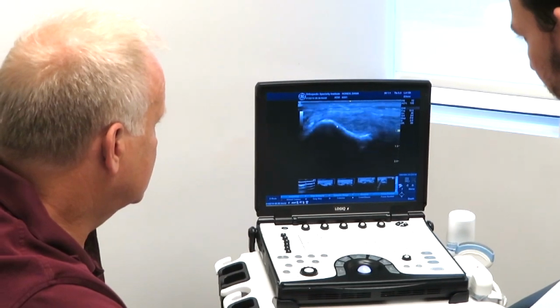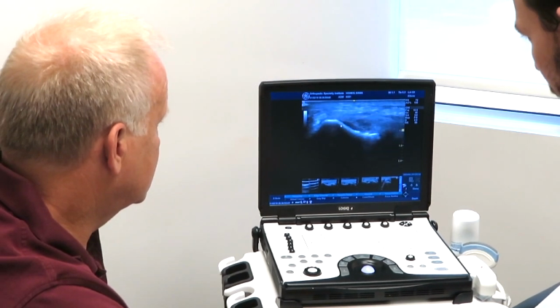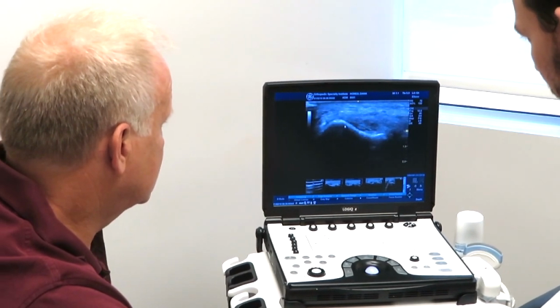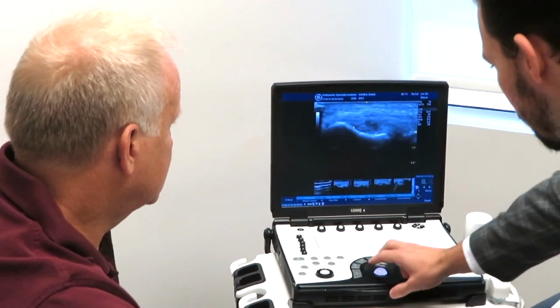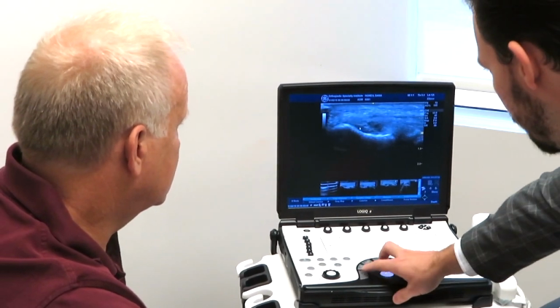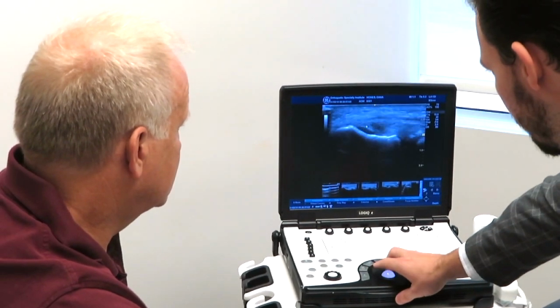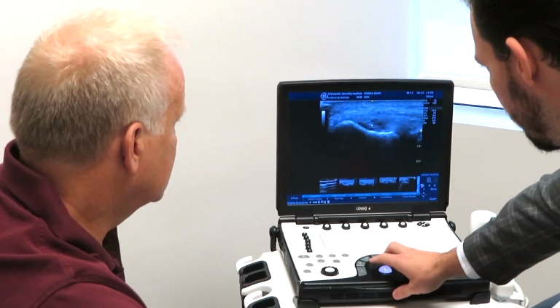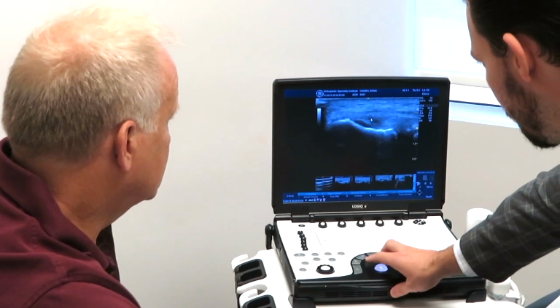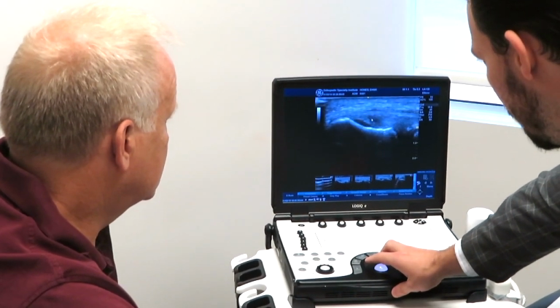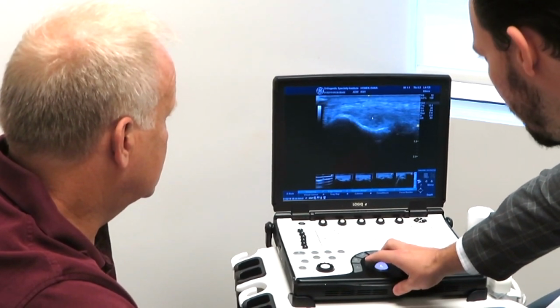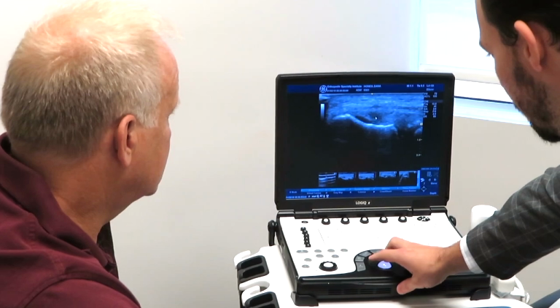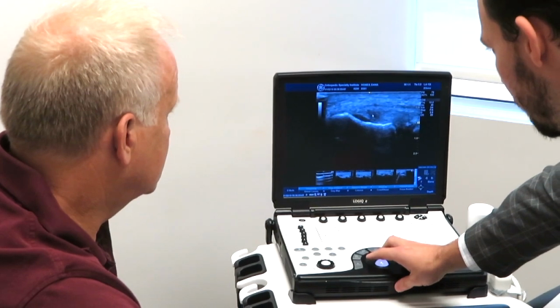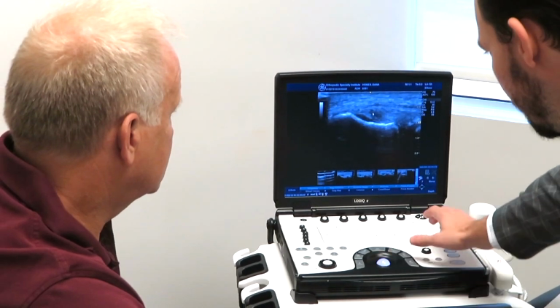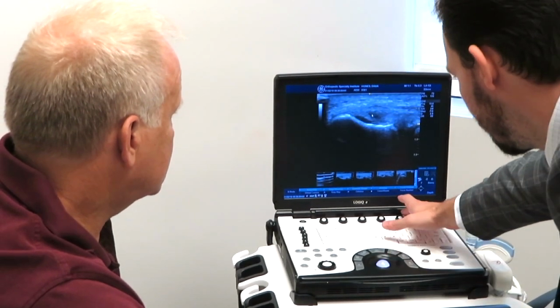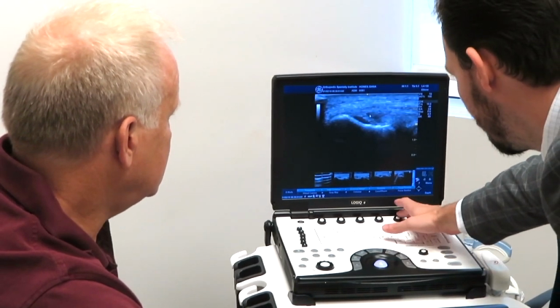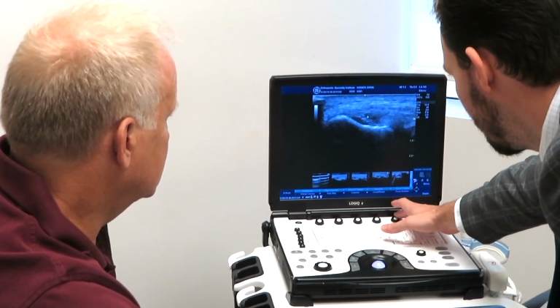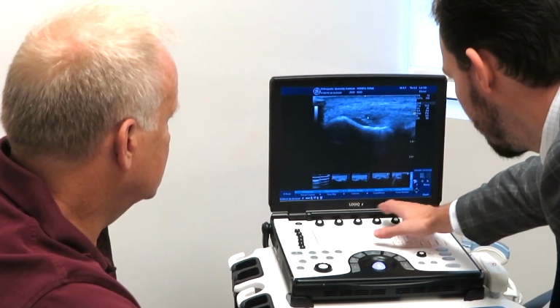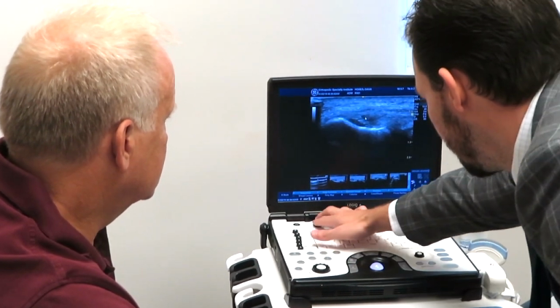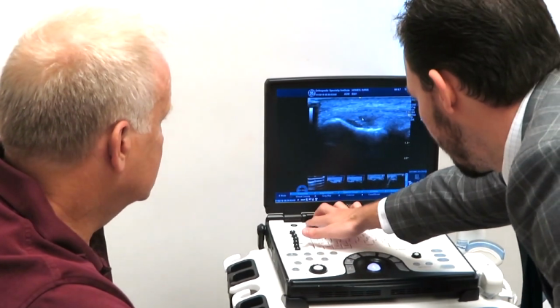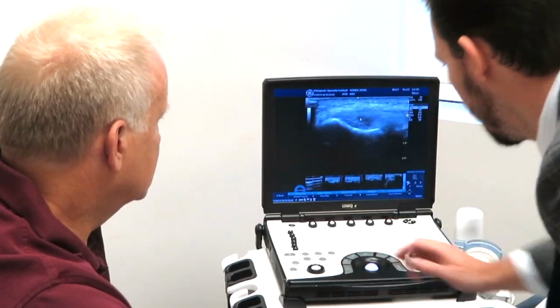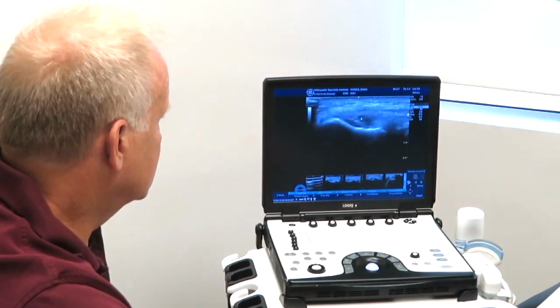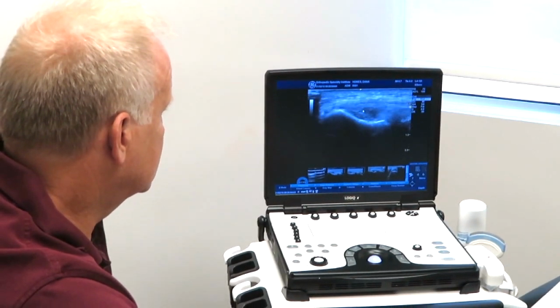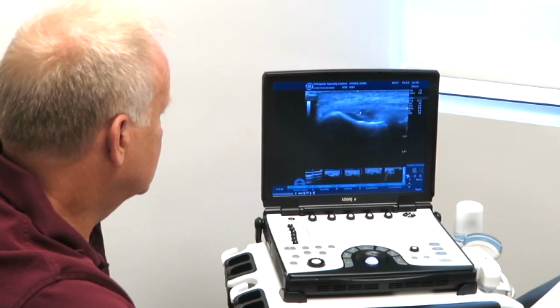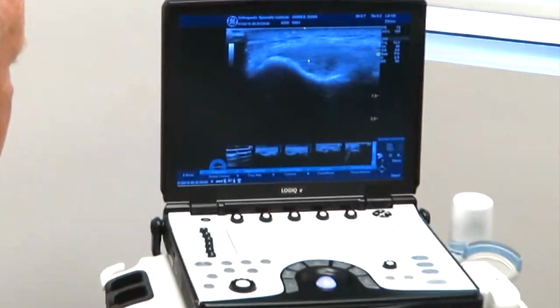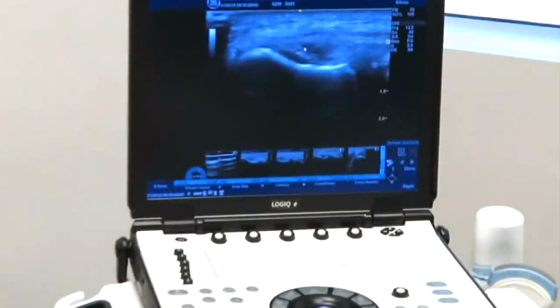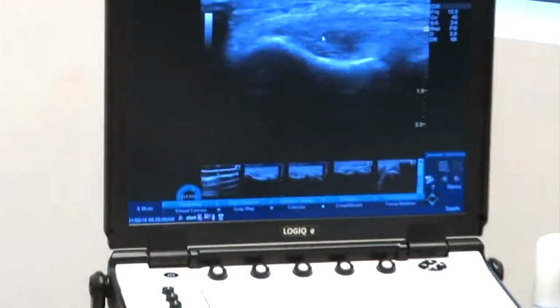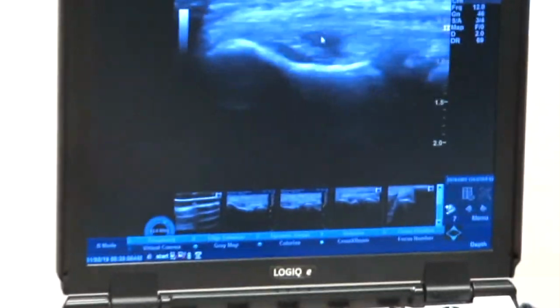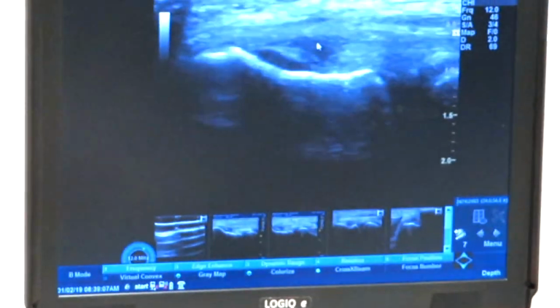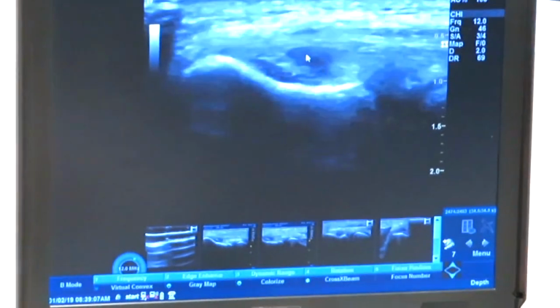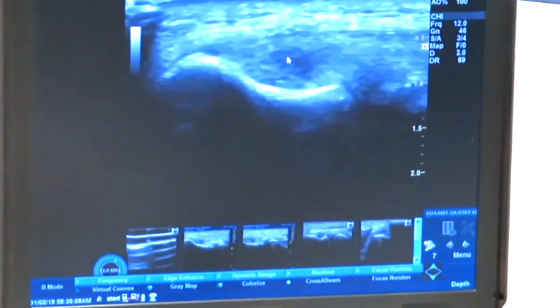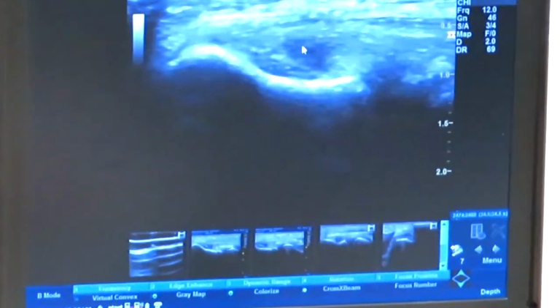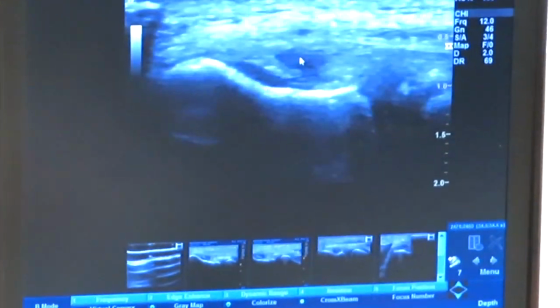And right around there, we start to notice that there is a little area of irregularity right where the tendon attaches. Right around there where the arrow is, is where we have an area of partial tearing with tendinopathy.